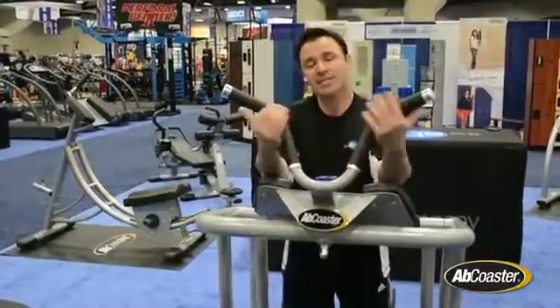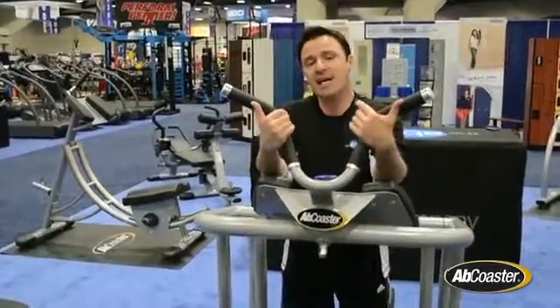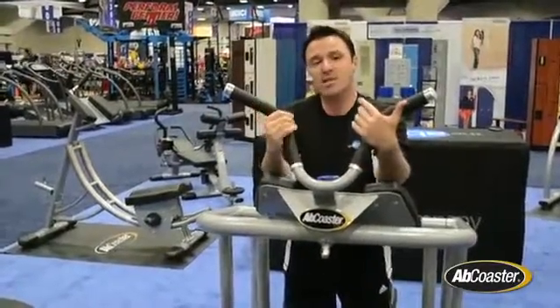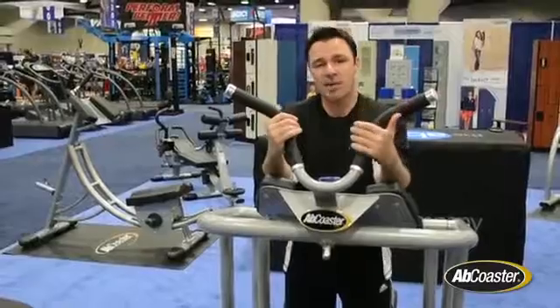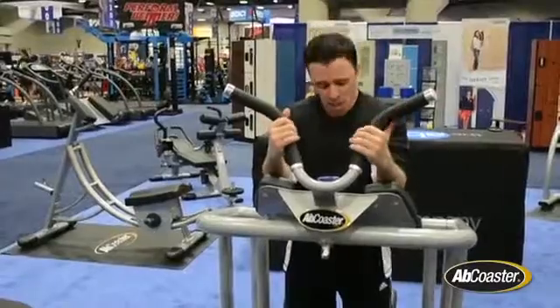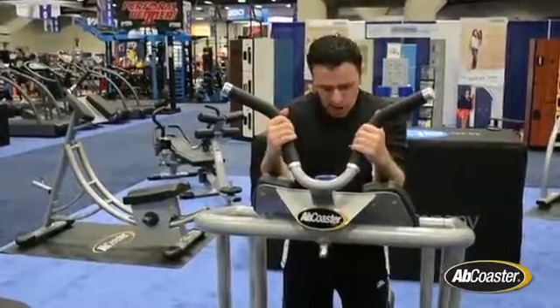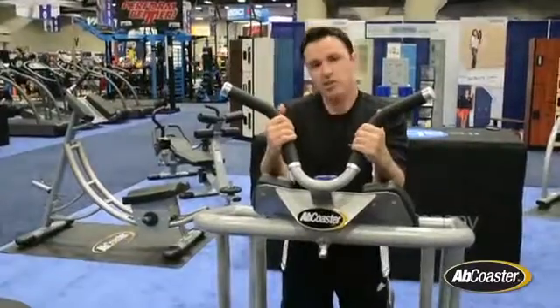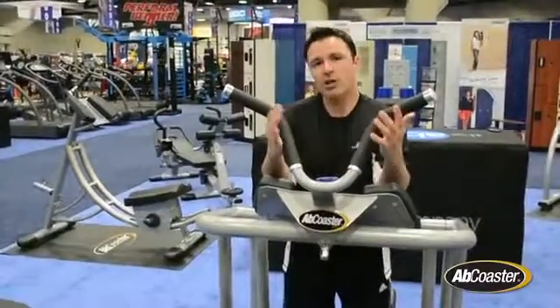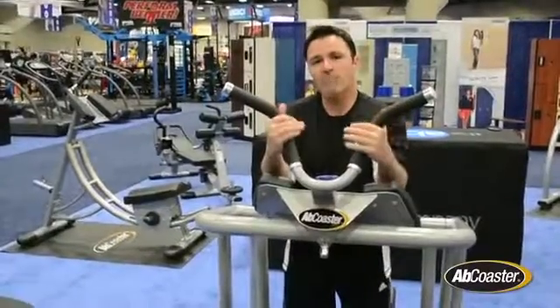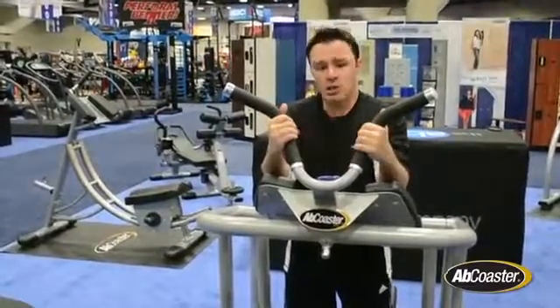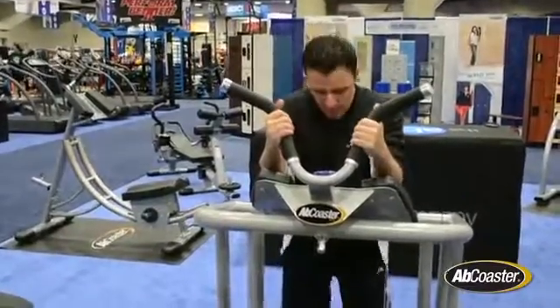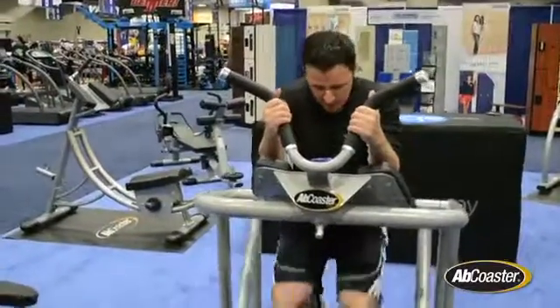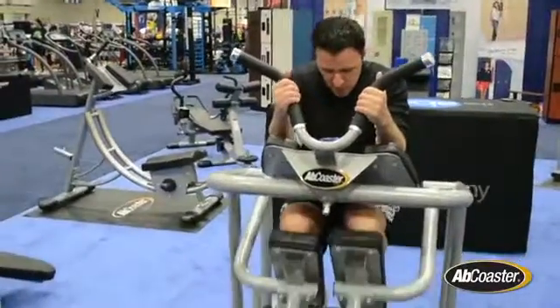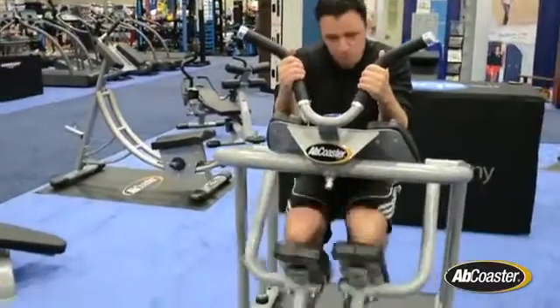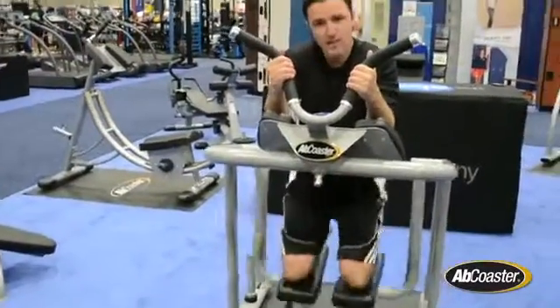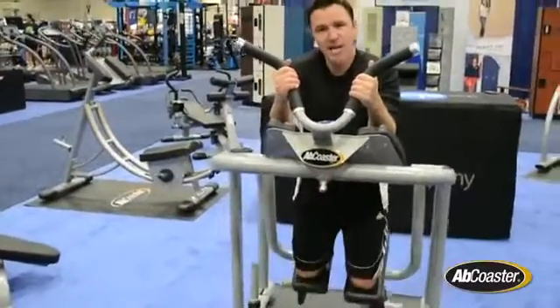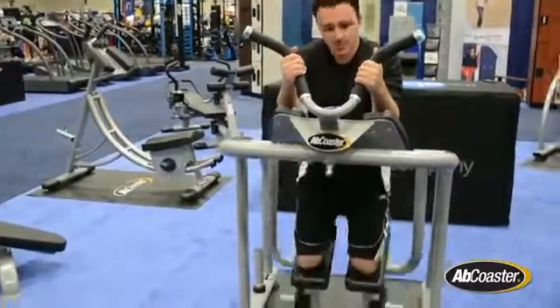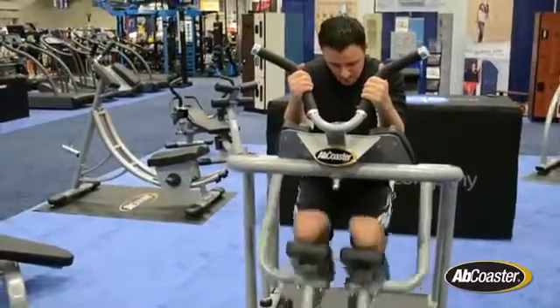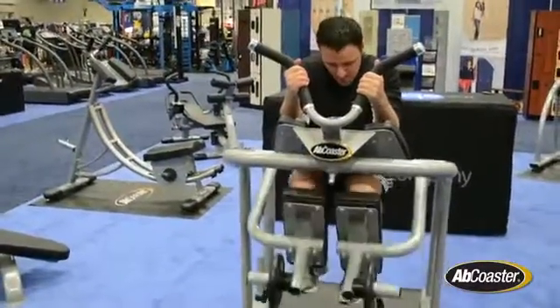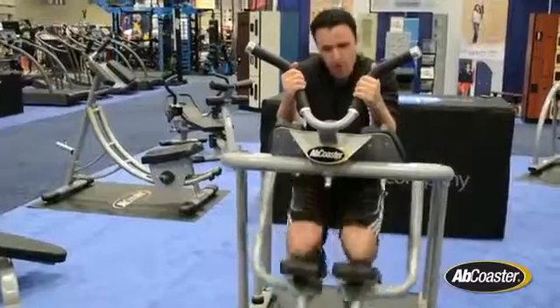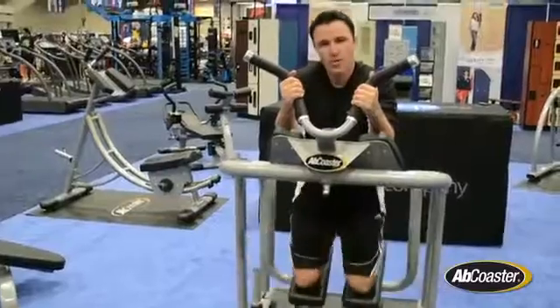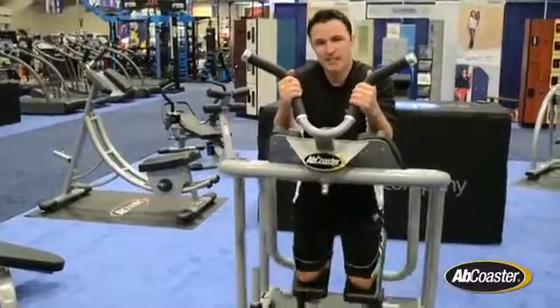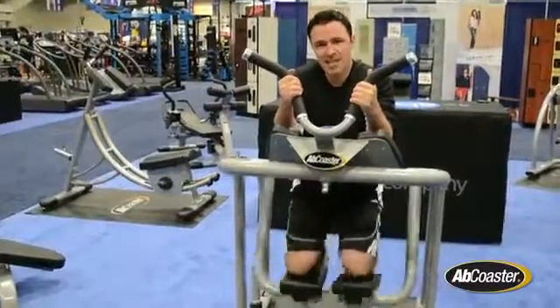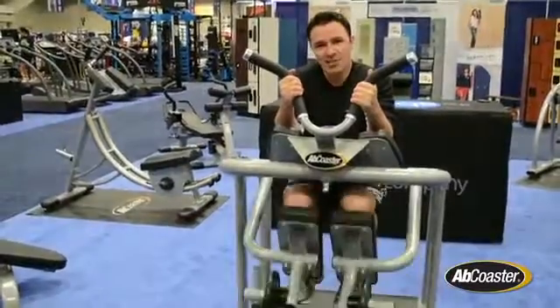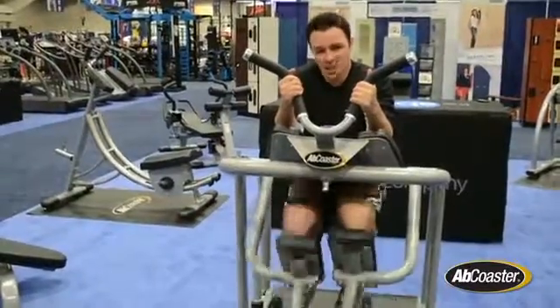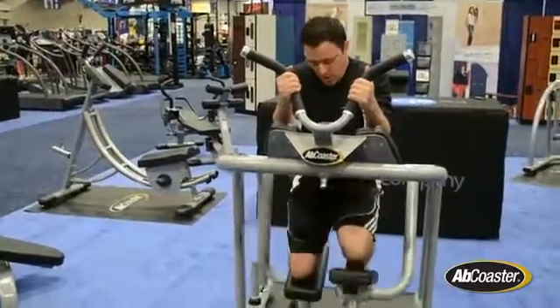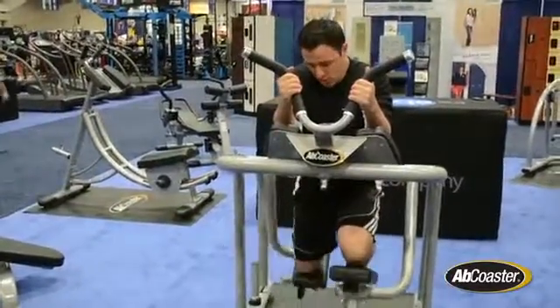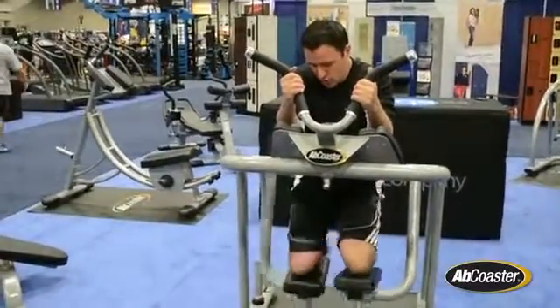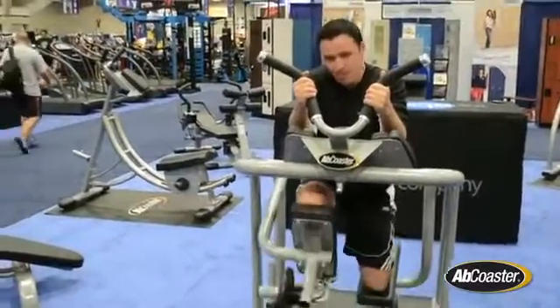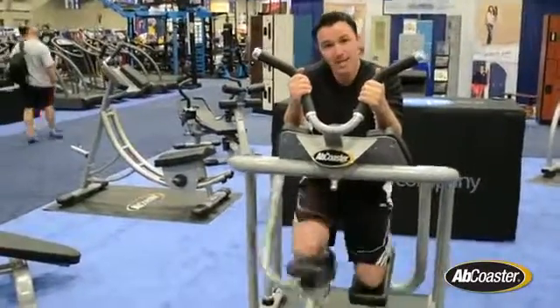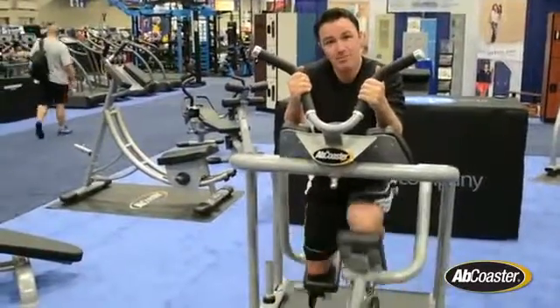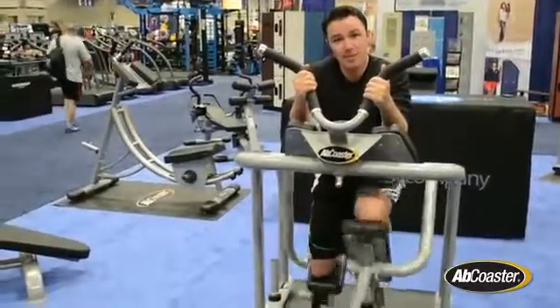That's exactly what this machine mimics. With the traditional Ab Coaster, both legs move together, but what the FT allows you to do is perform independent leg movements.